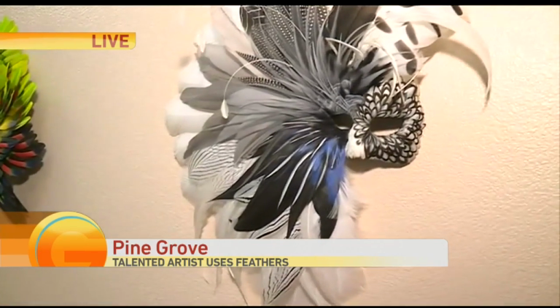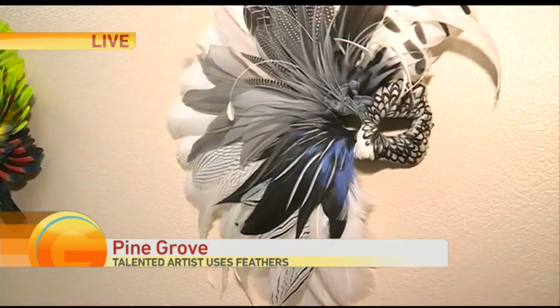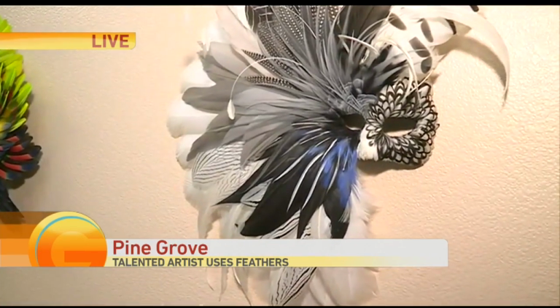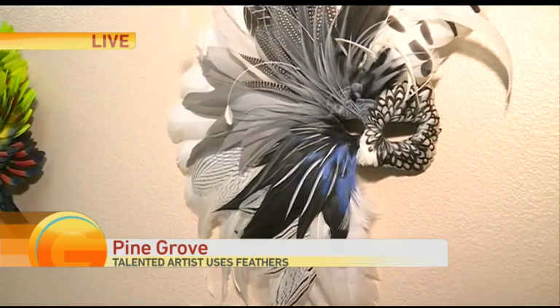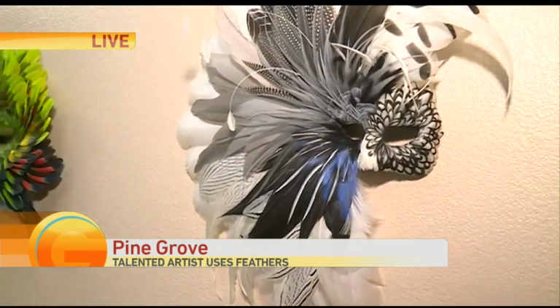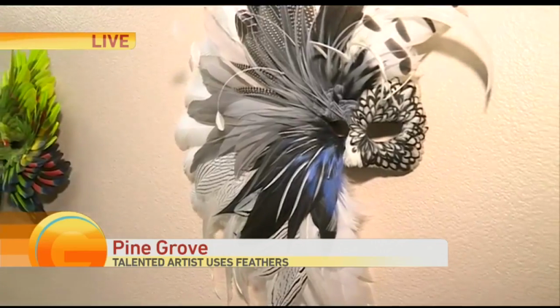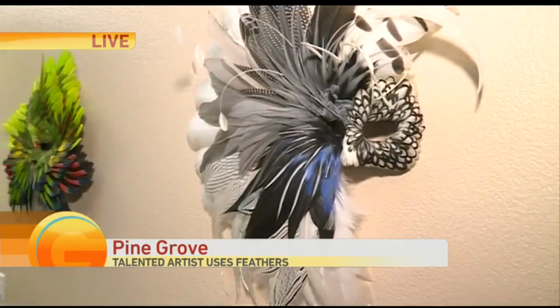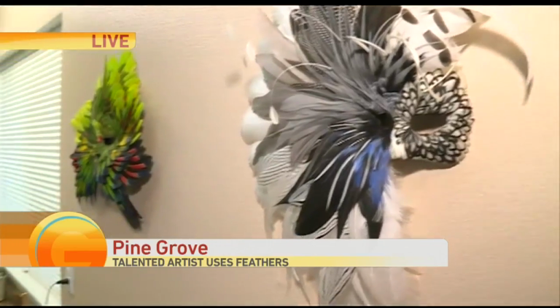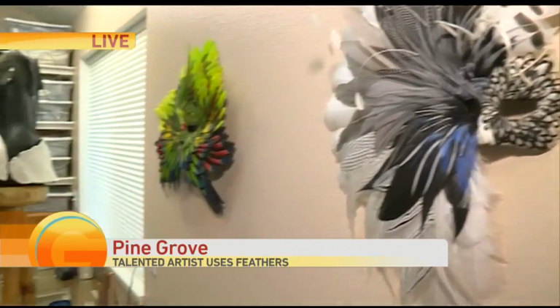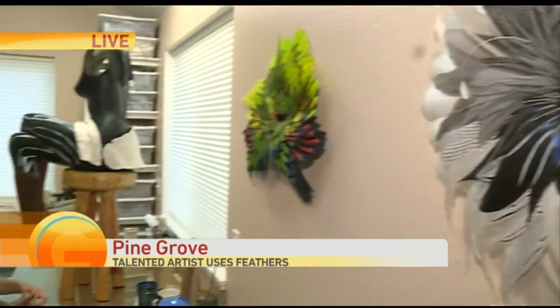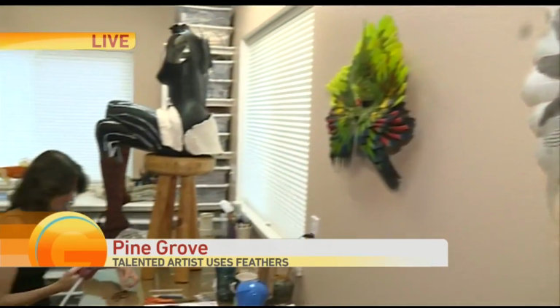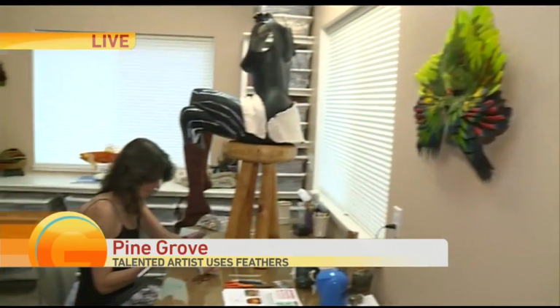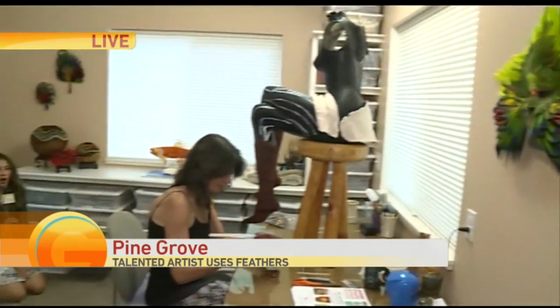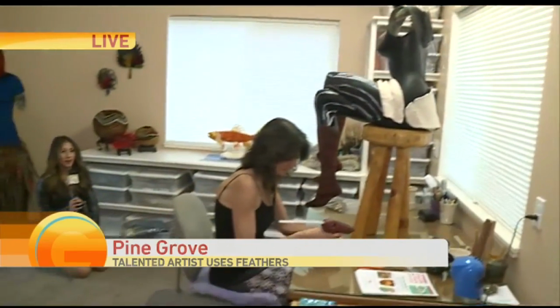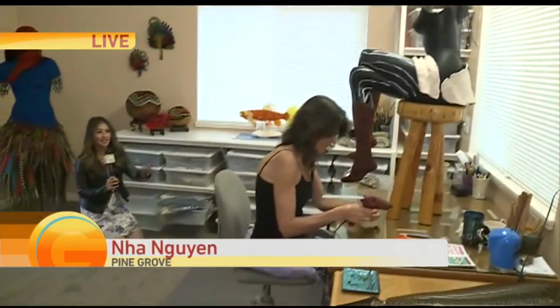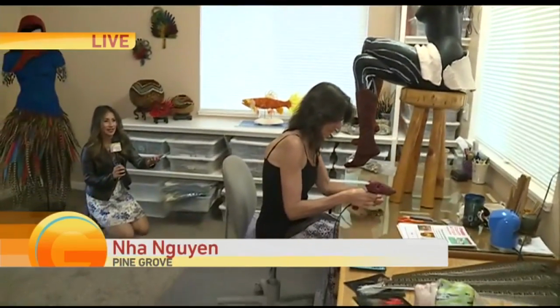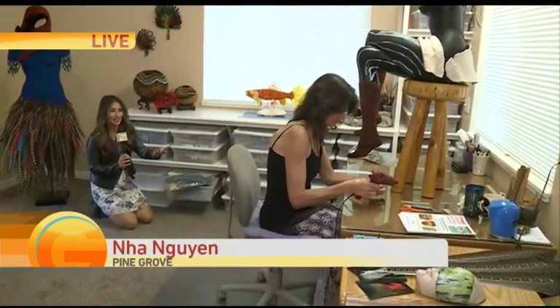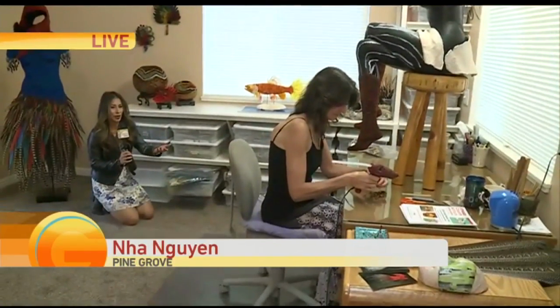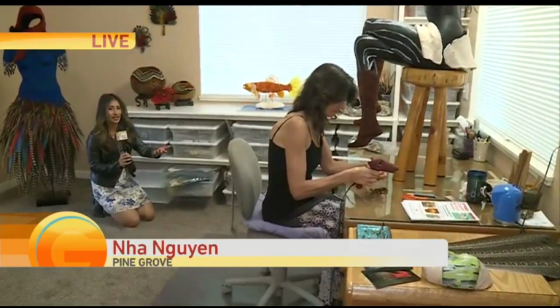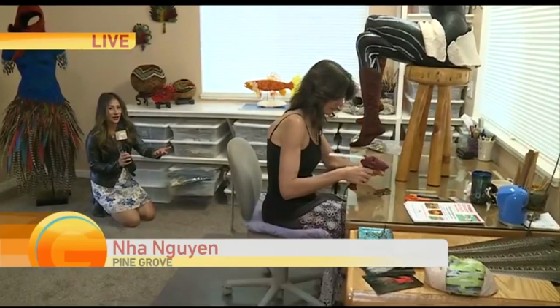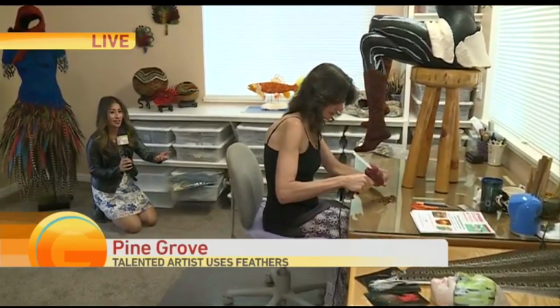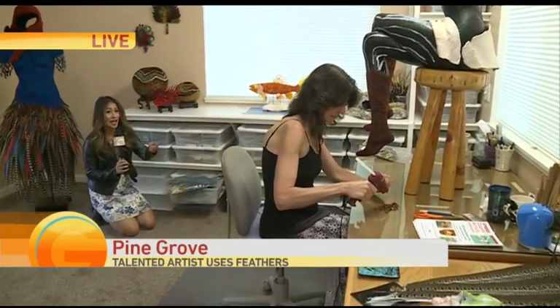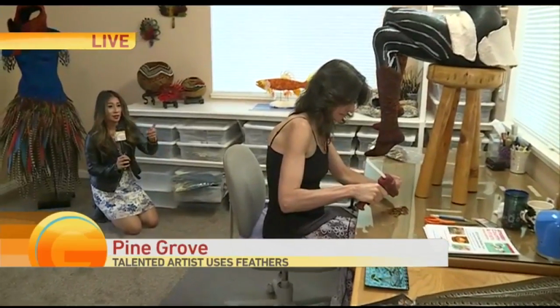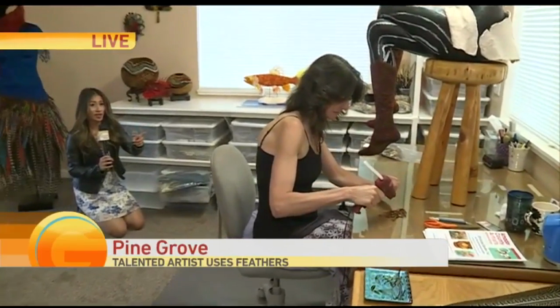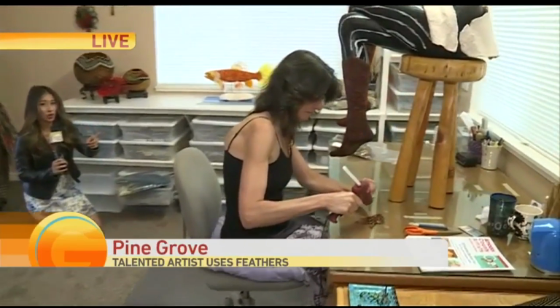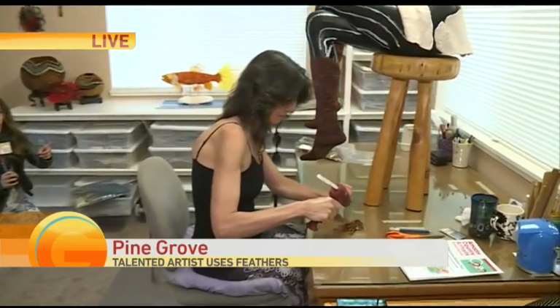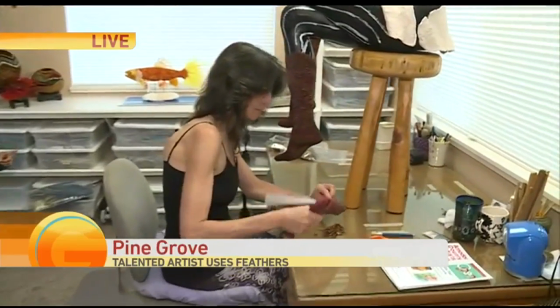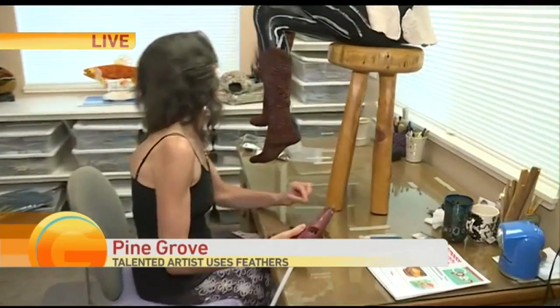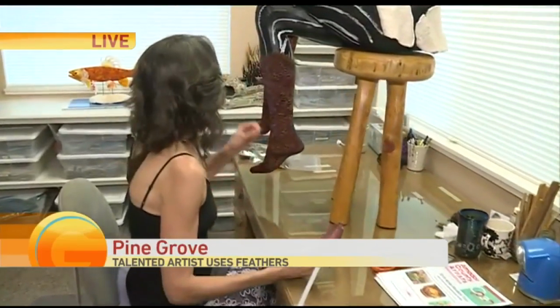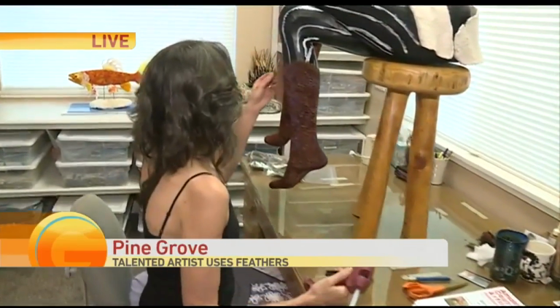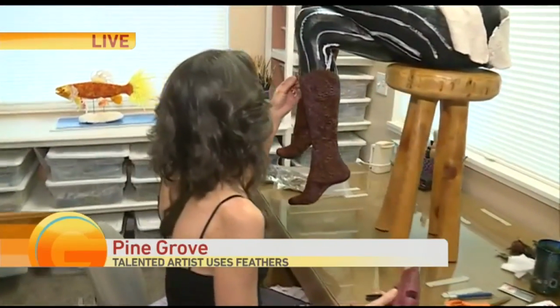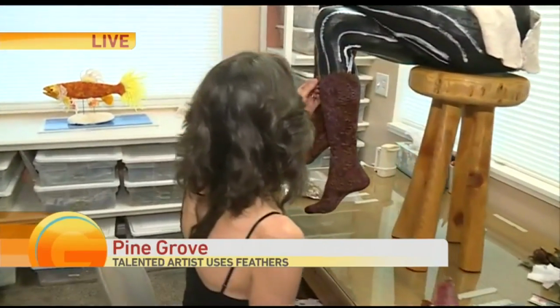Good day from Pine Grove. Just check out these beautiful works of art, all made by this lovely lady. This is Laura Lee of Feather Fantasy. Before we get to show you all of them, I need to show you this — this is insane.